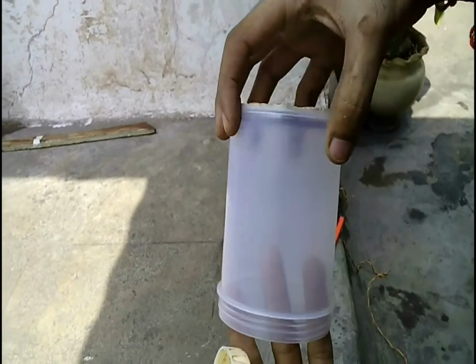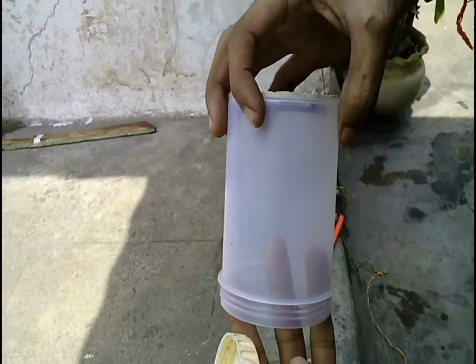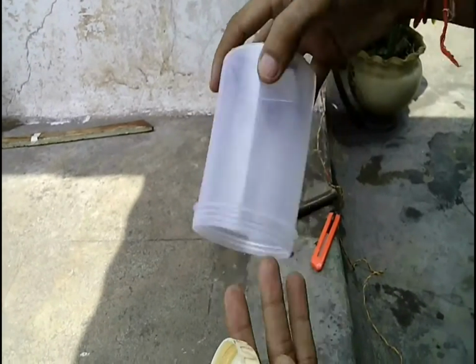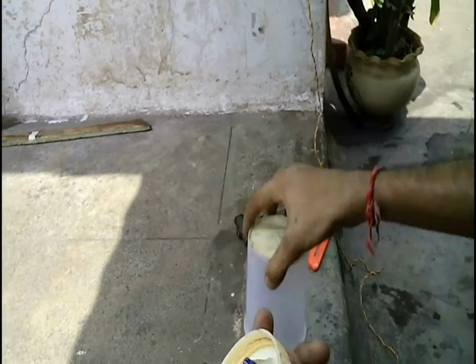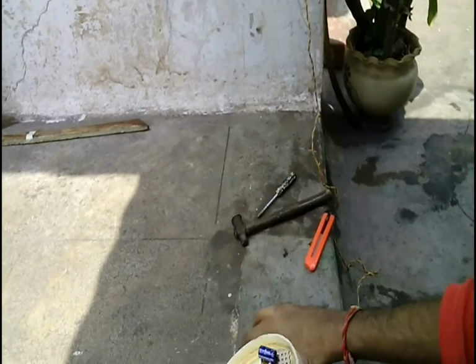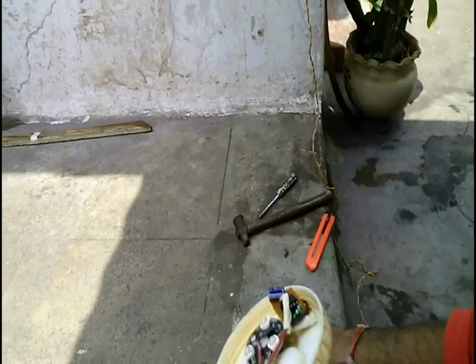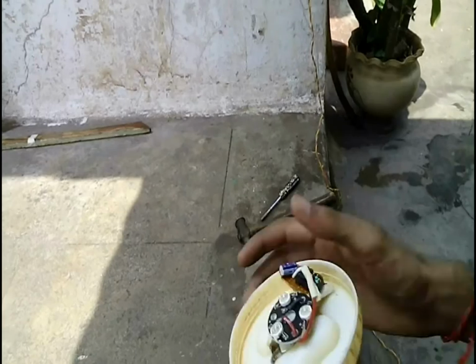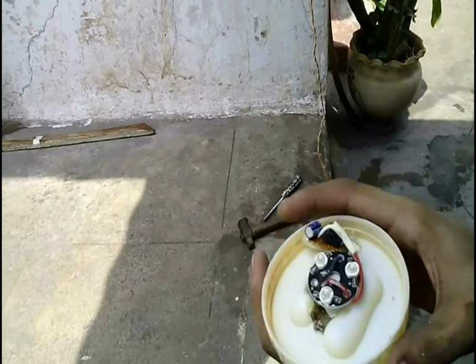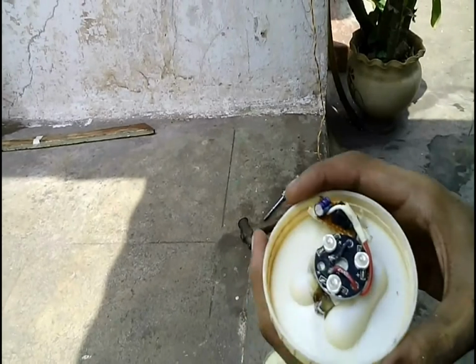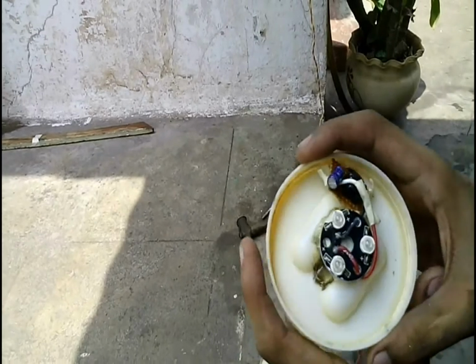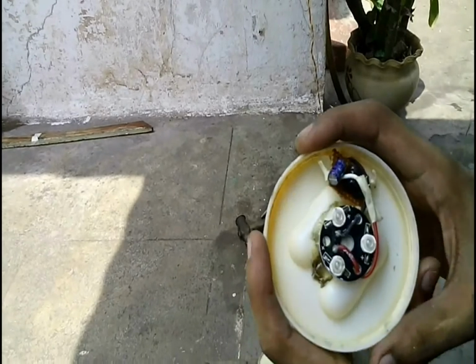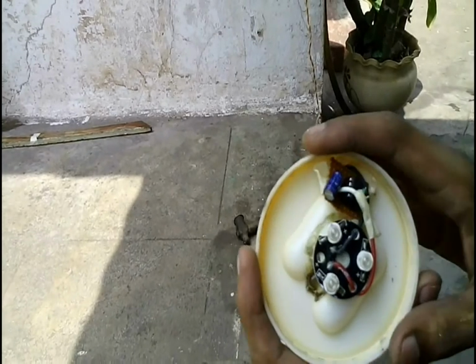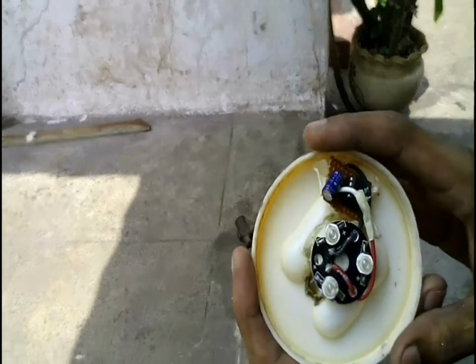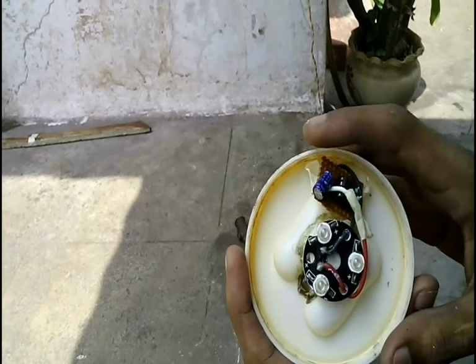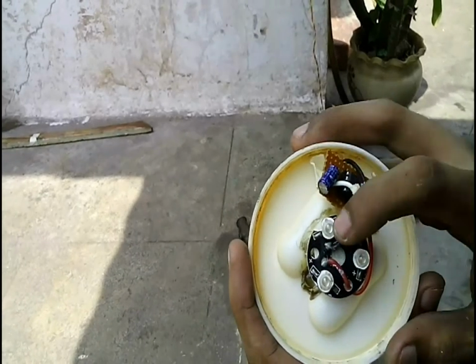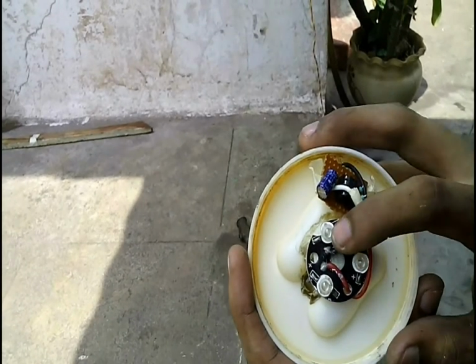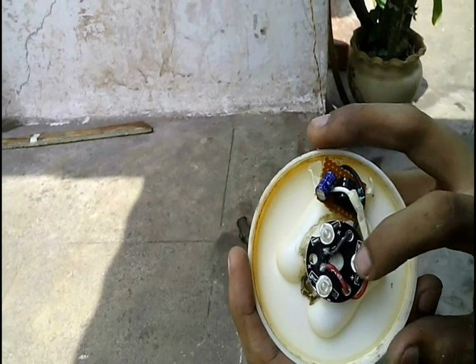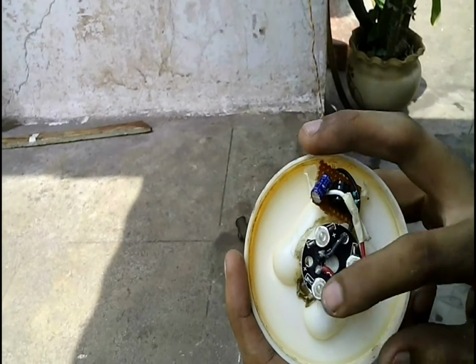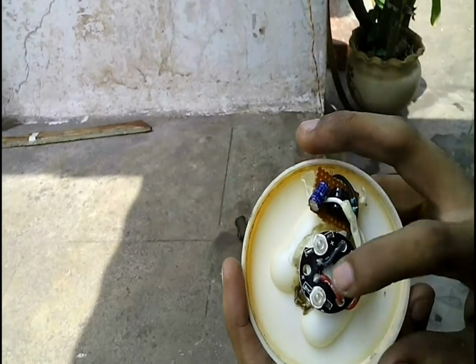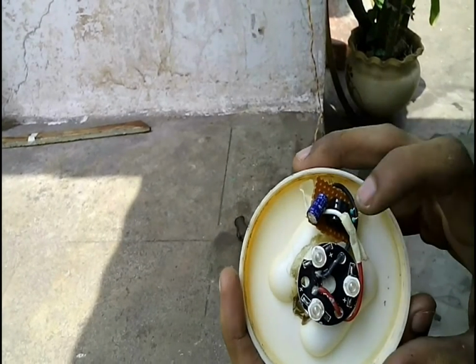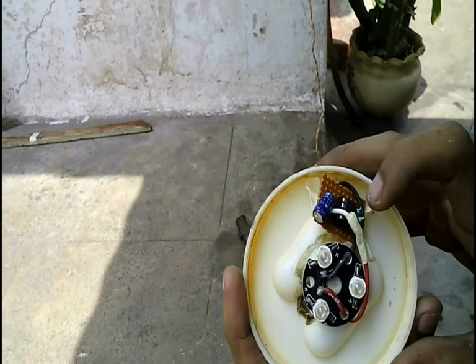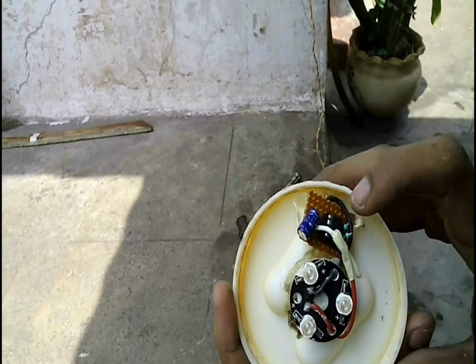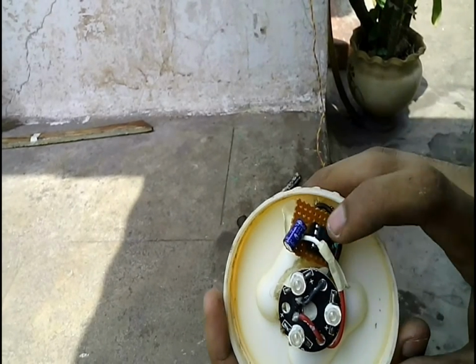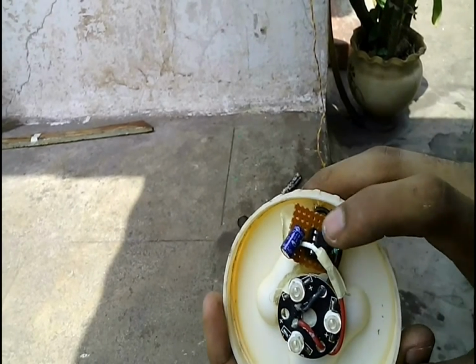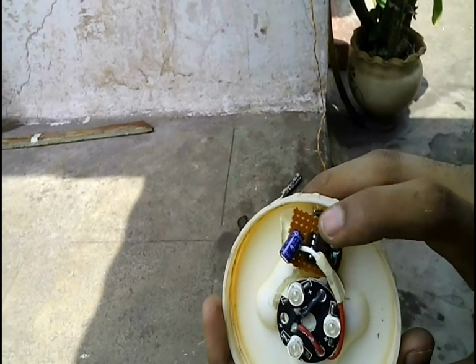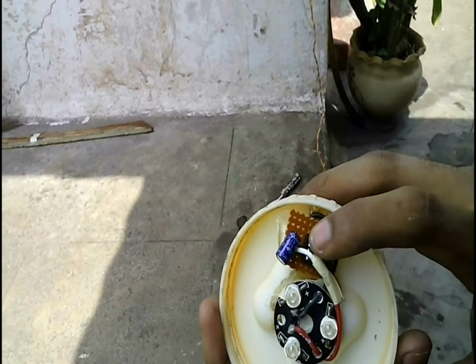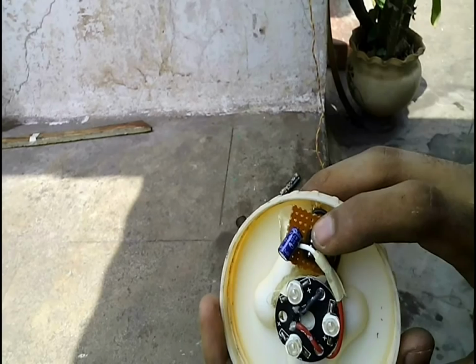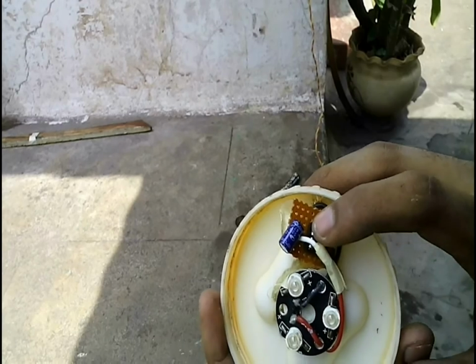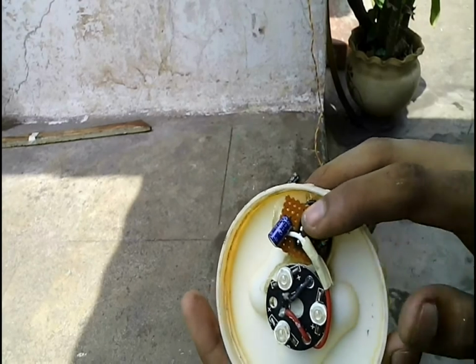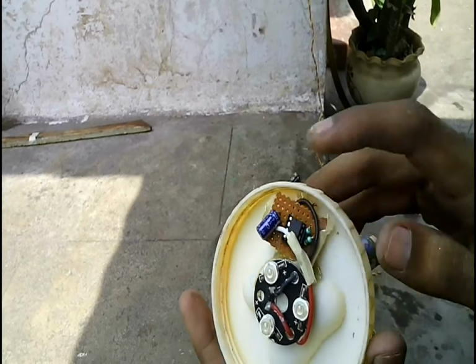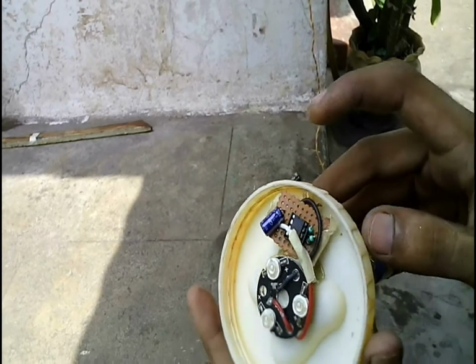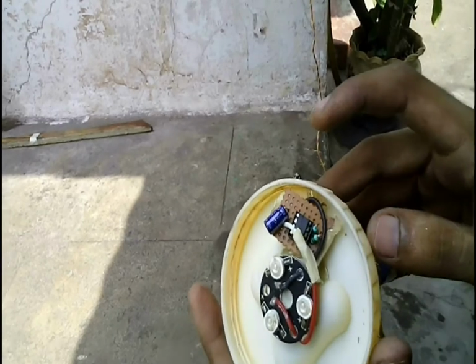Inside the light there are 3 one-watt blue color LEDs connected in series with the output of a 555 timer in astable mode, which helps in blinking.